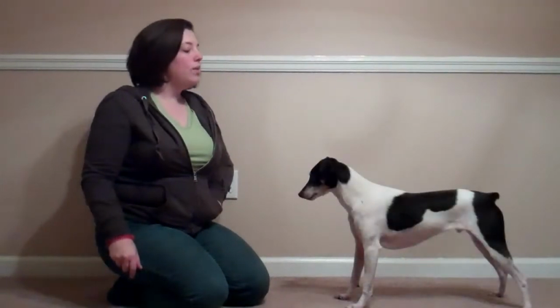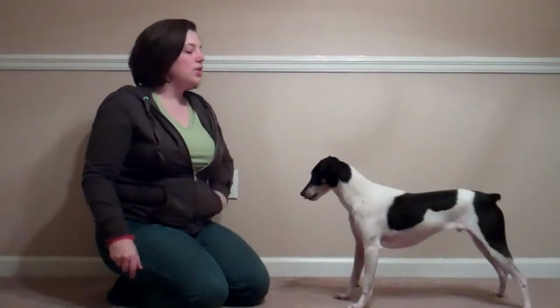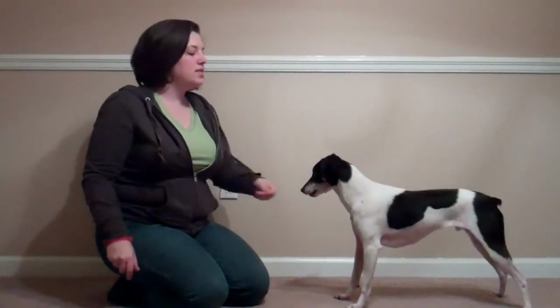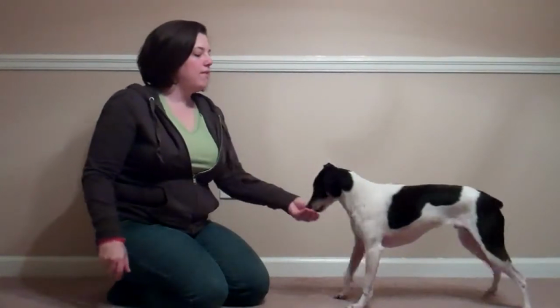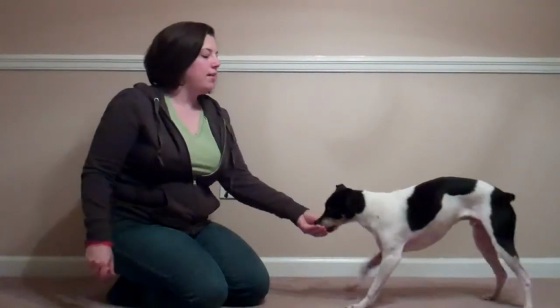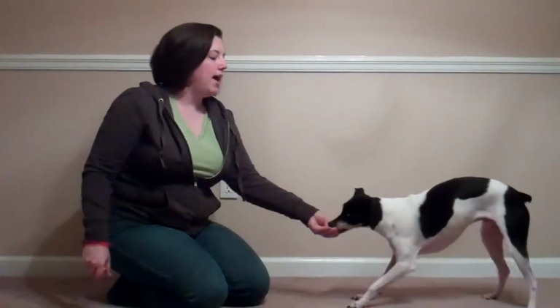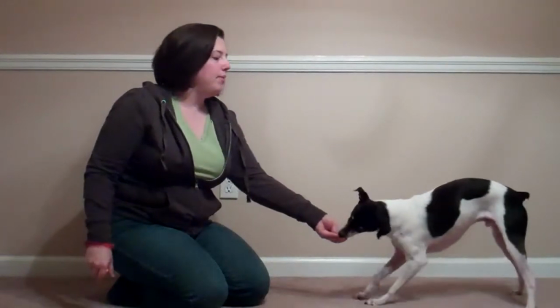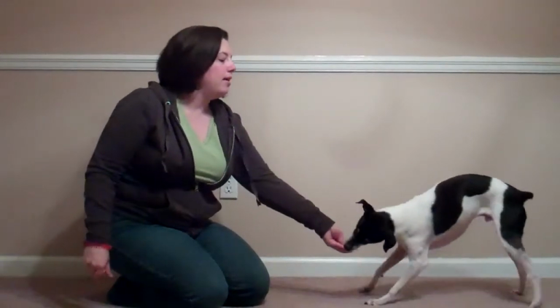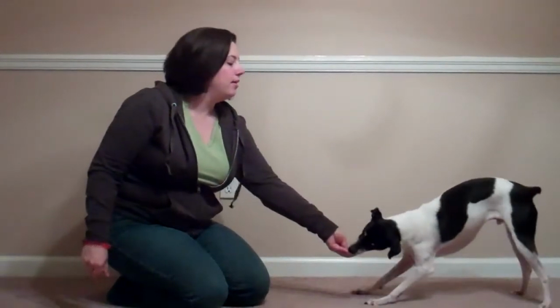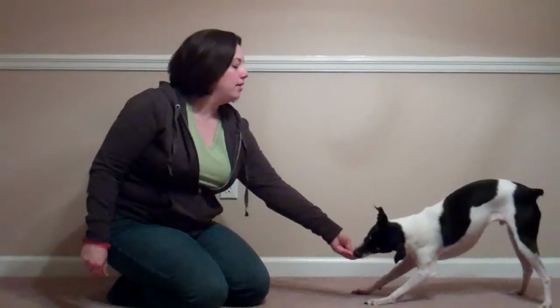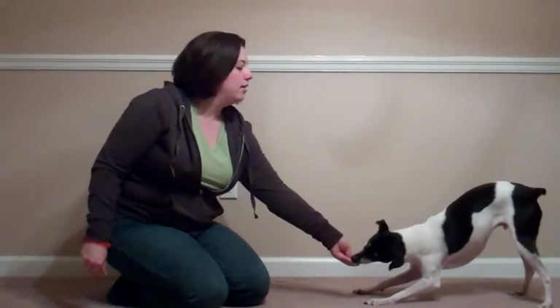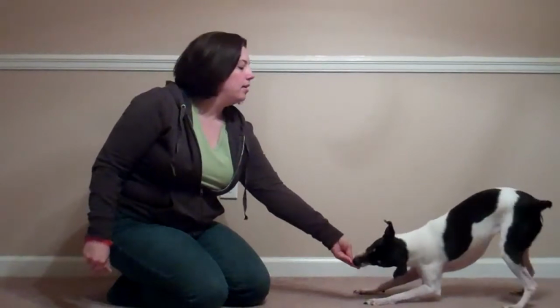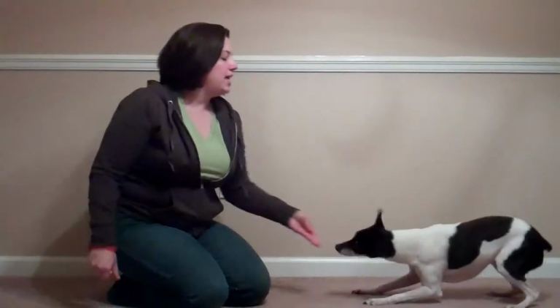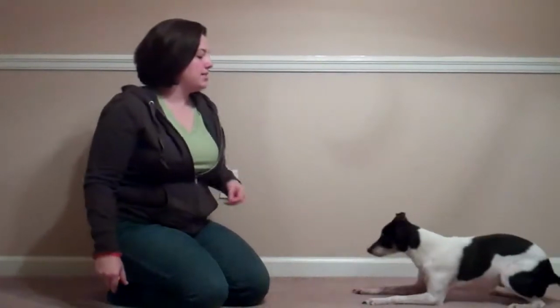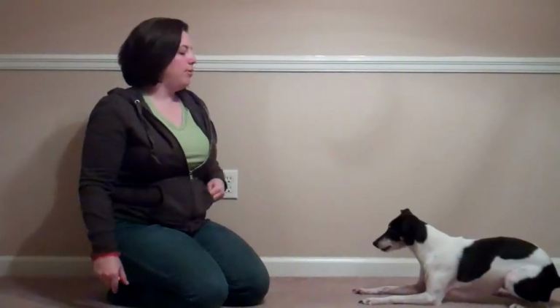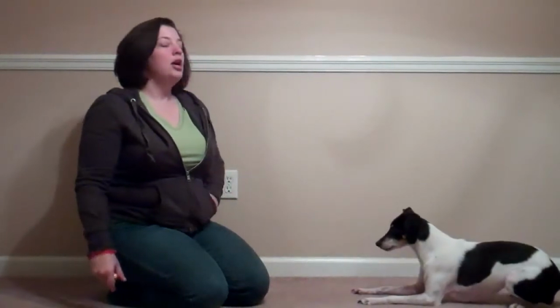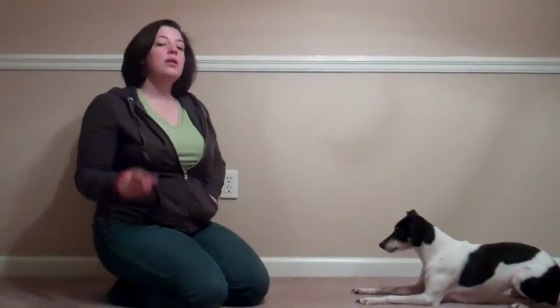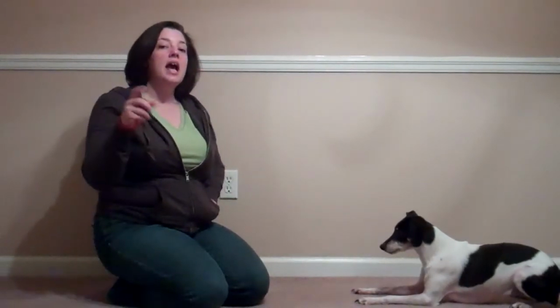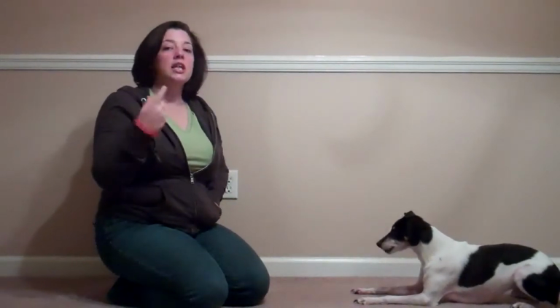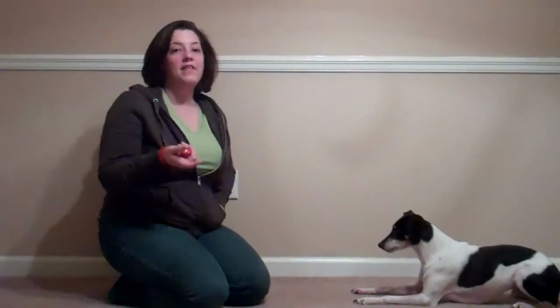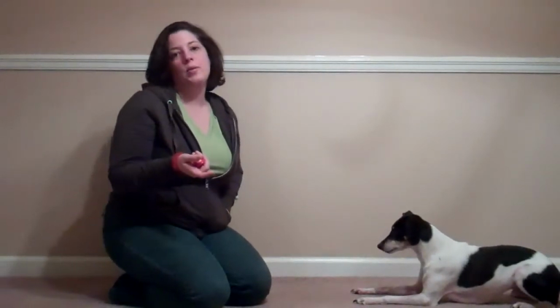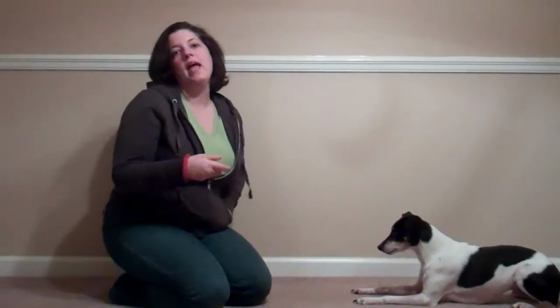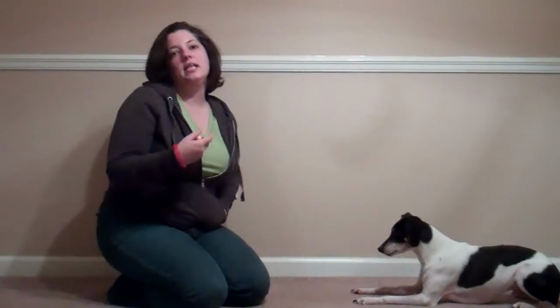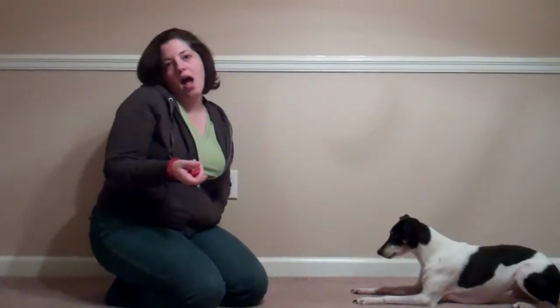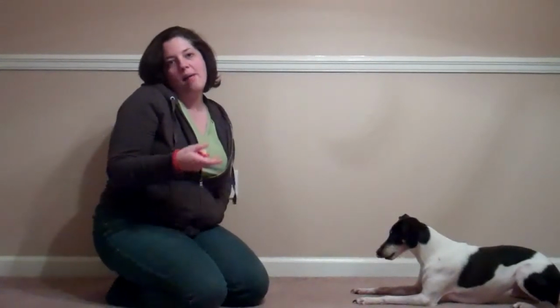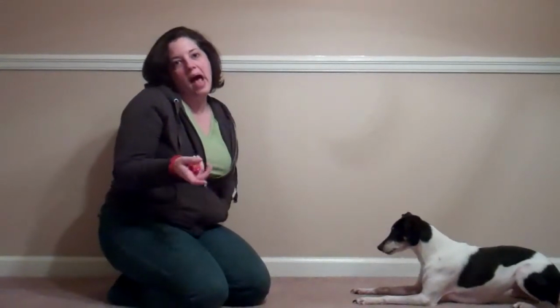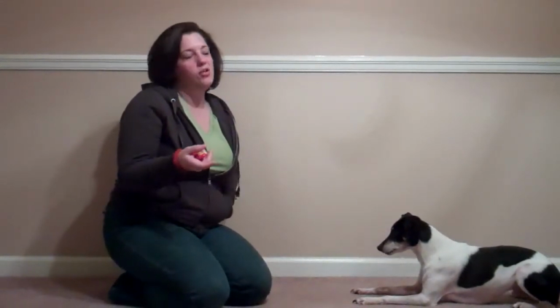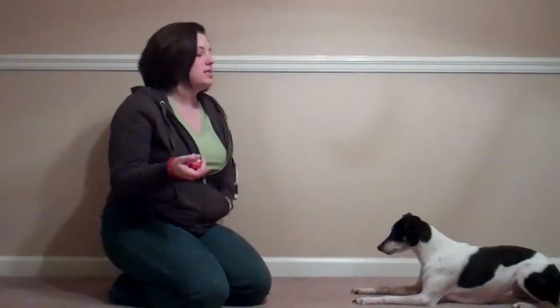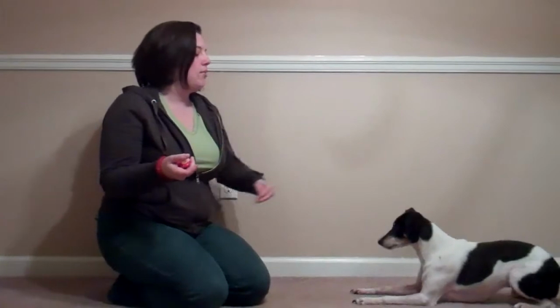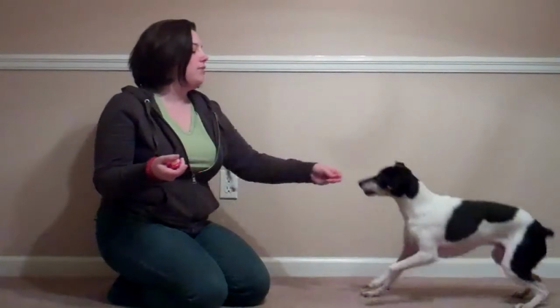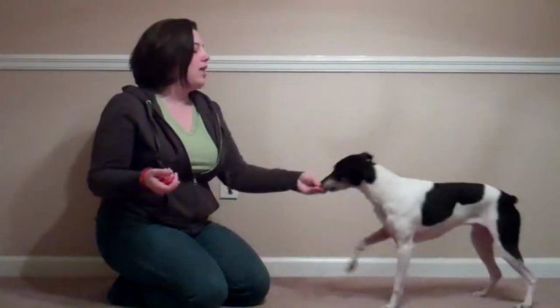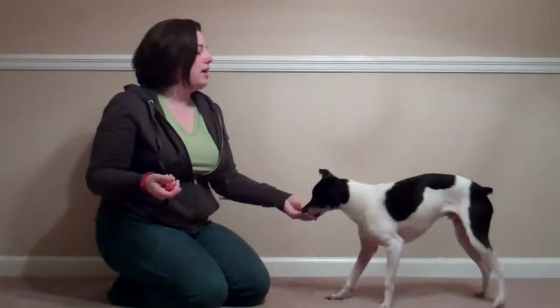Once your dog's doing it very reliably, you can actually add the keyword like ta-da, bow, curtsy, whatever you'd like.